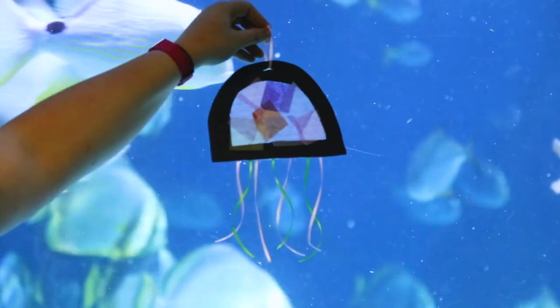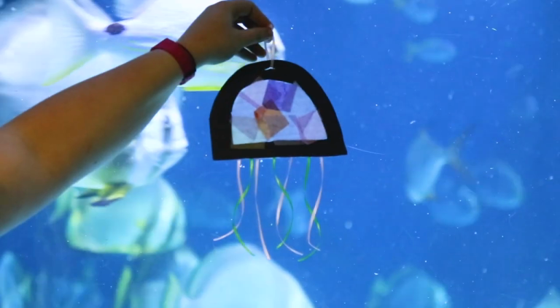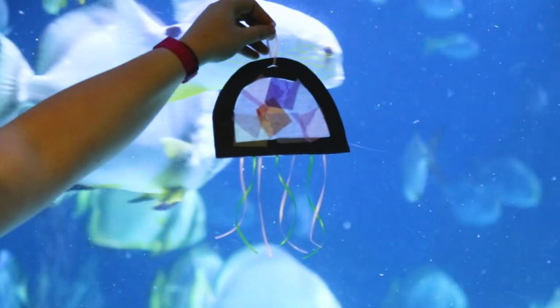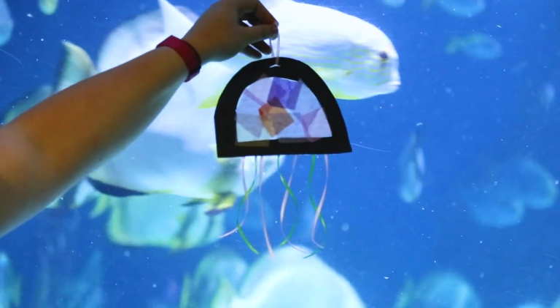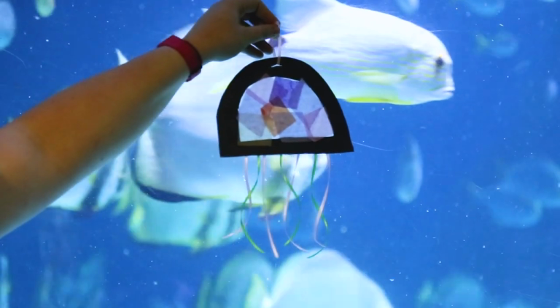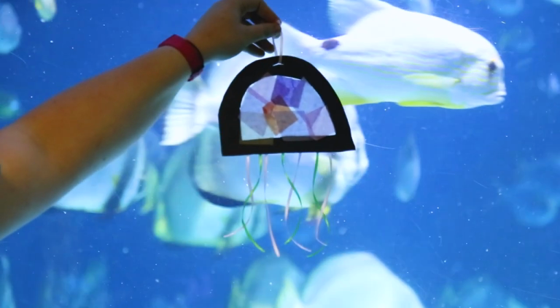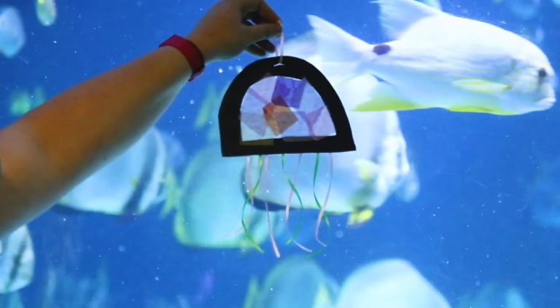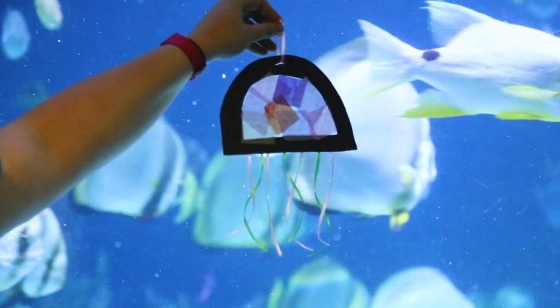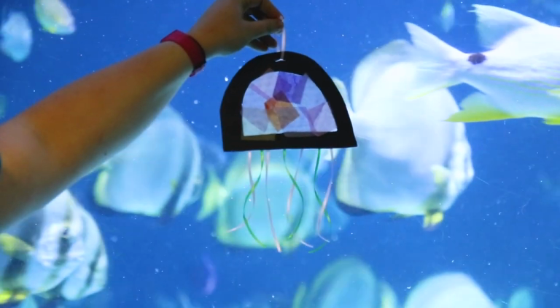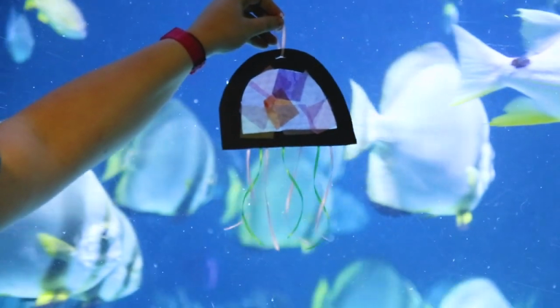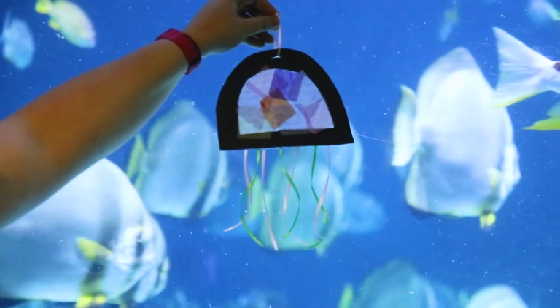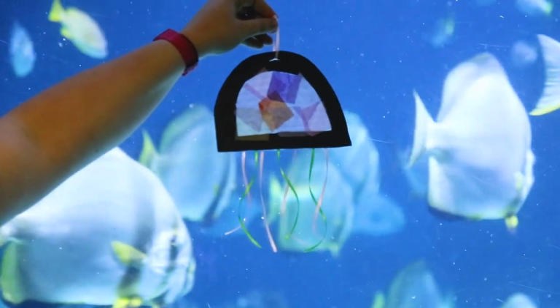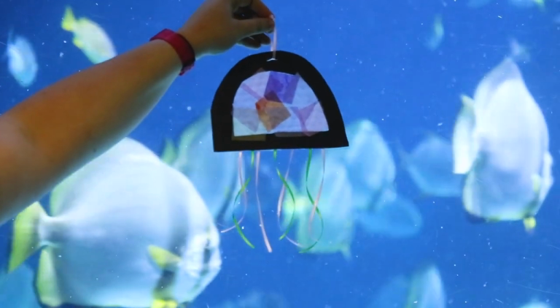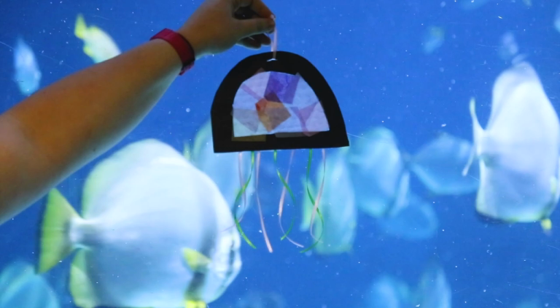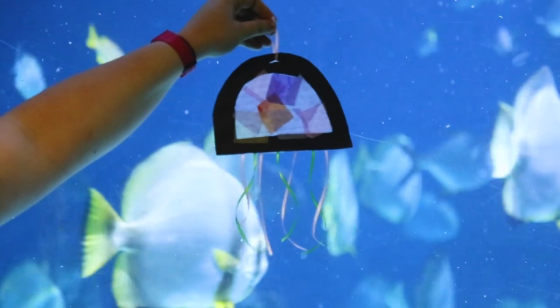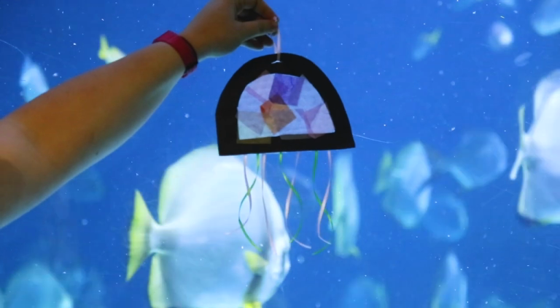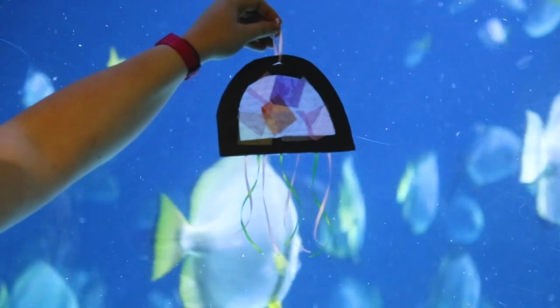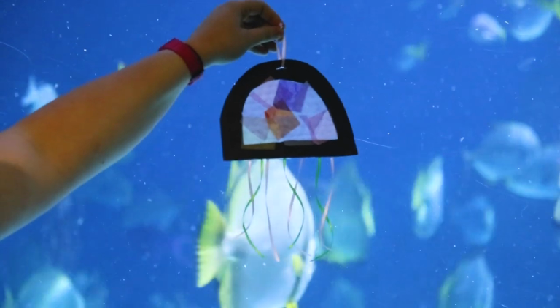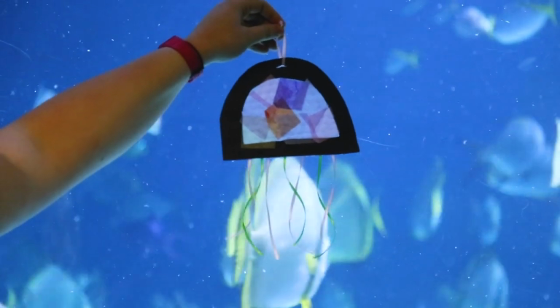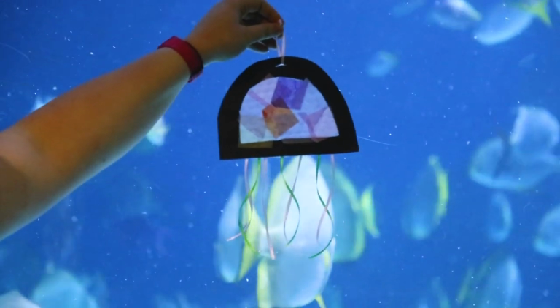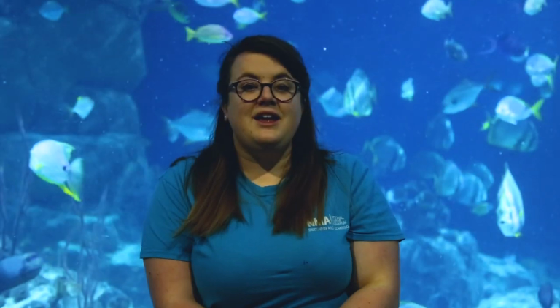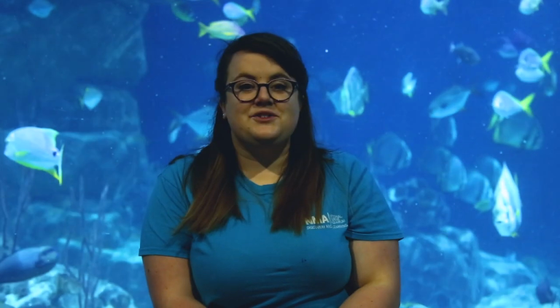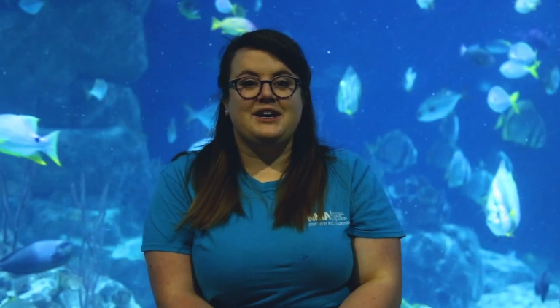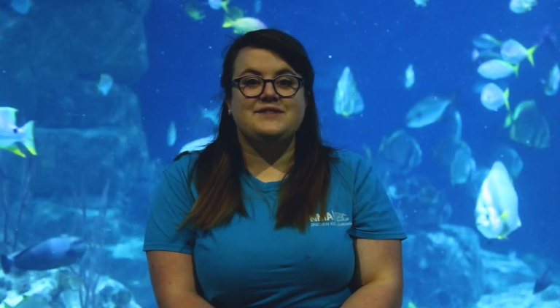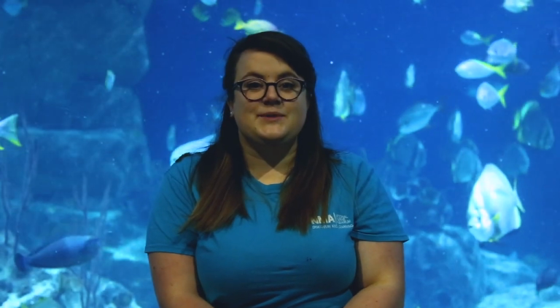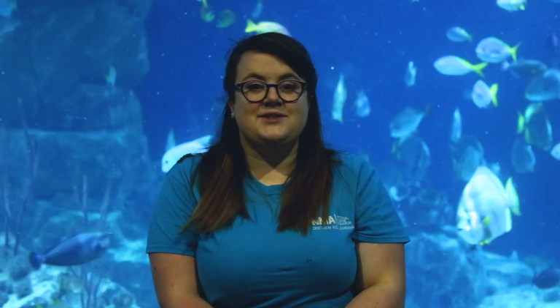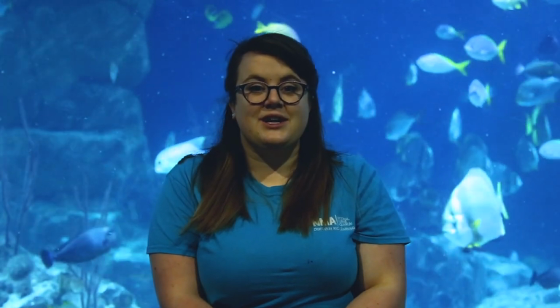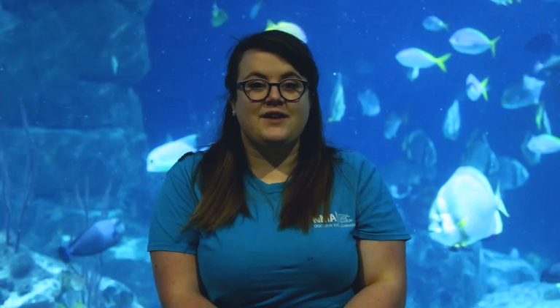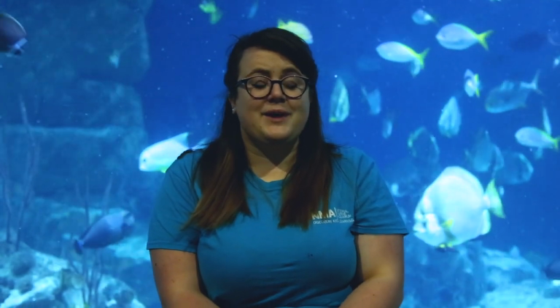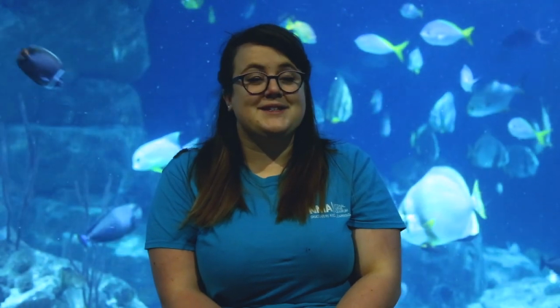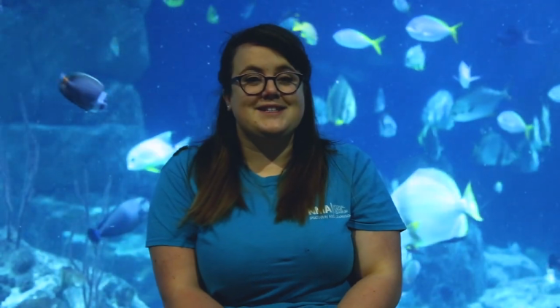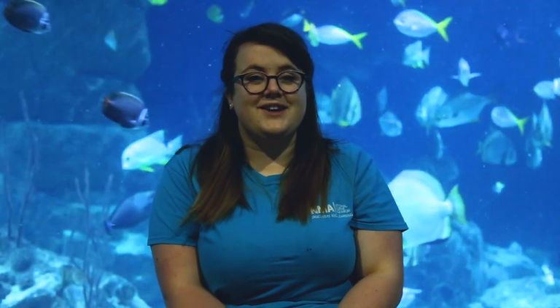And now you've got a wonderful window jellyfish! Thank you for joining us for this week's toddler craft. We hope to see you soon!